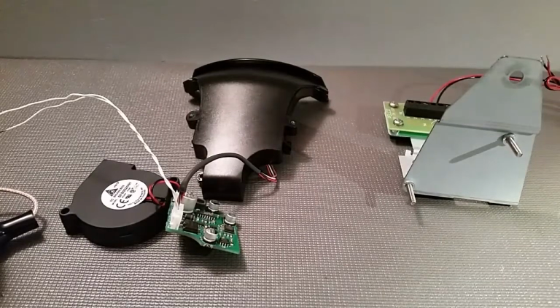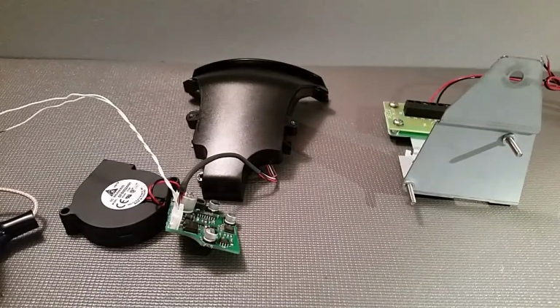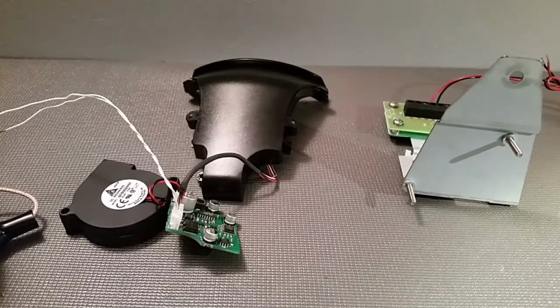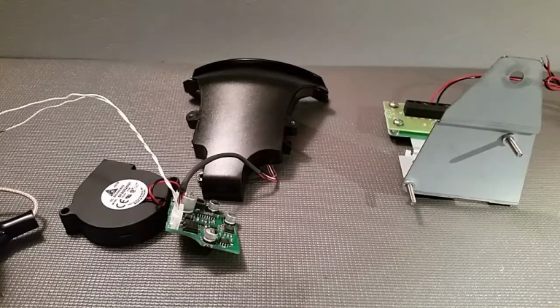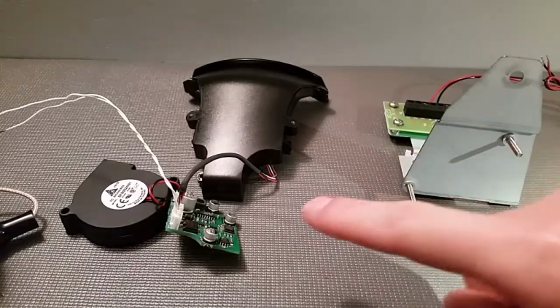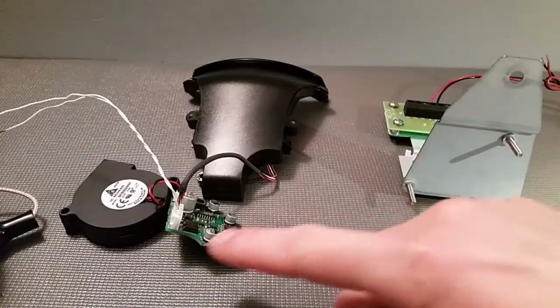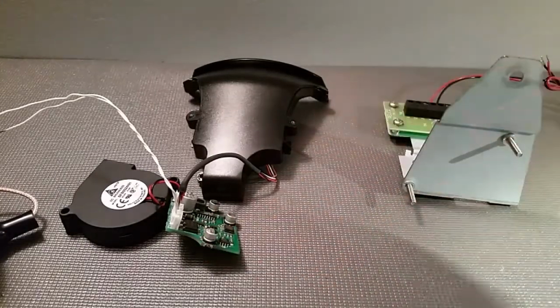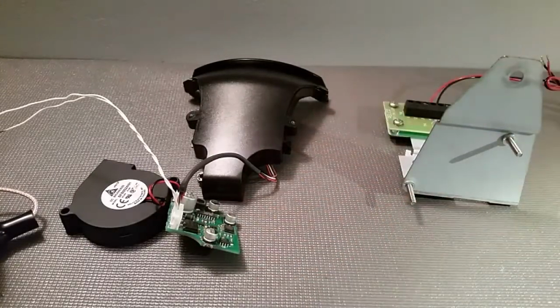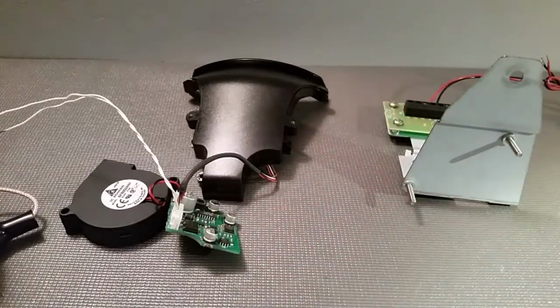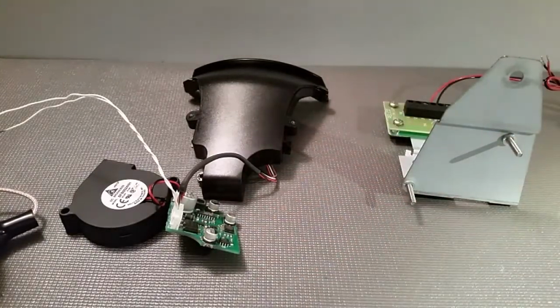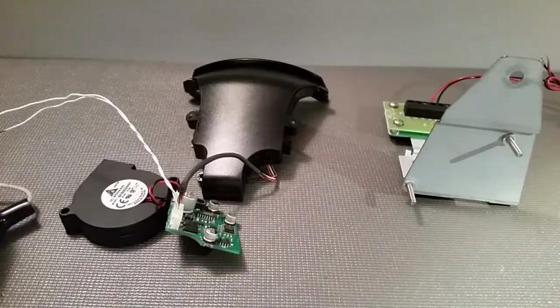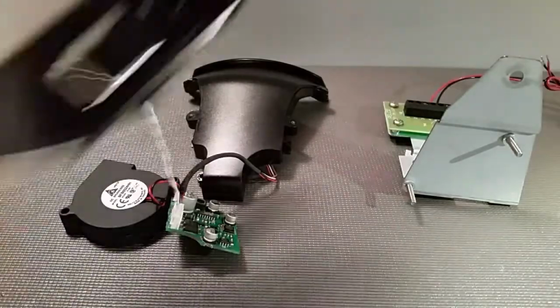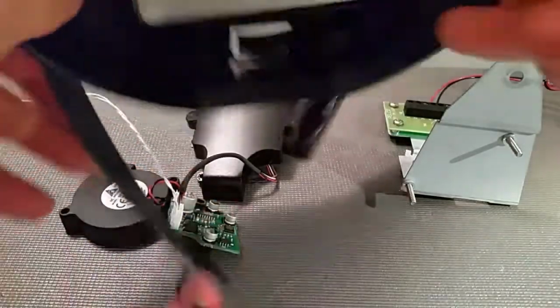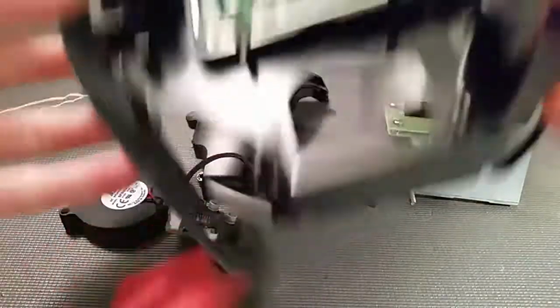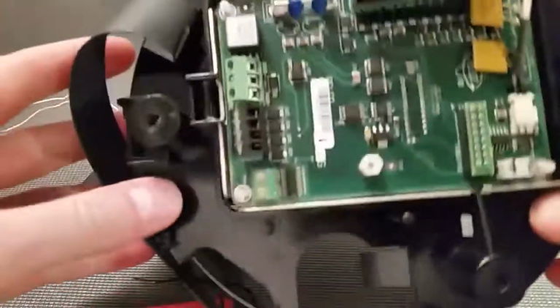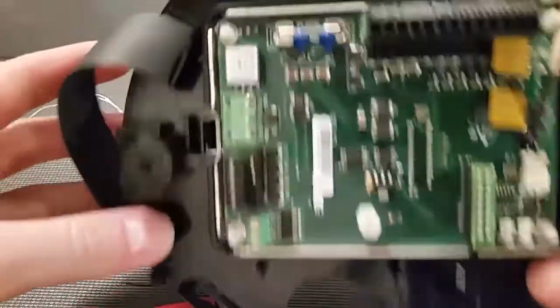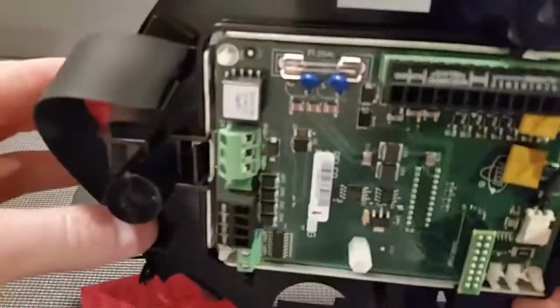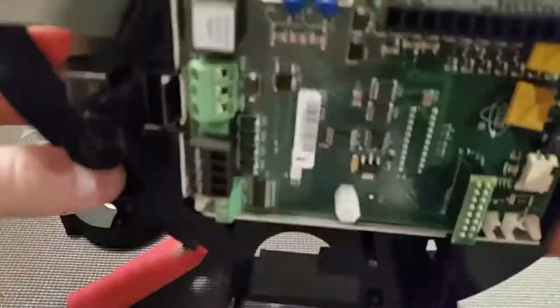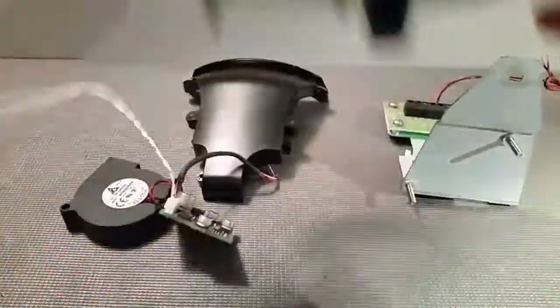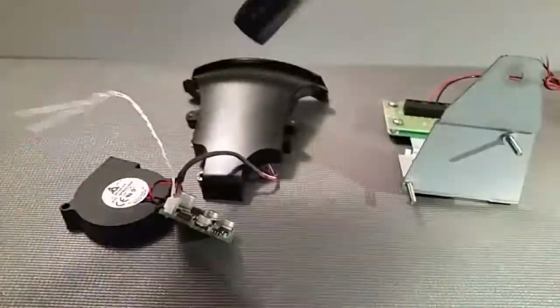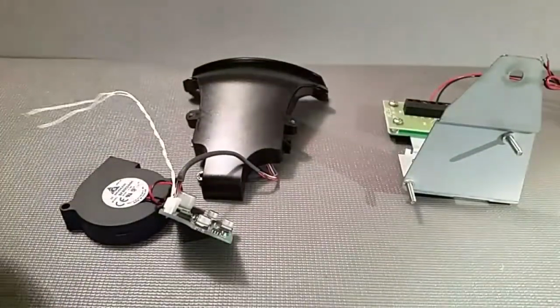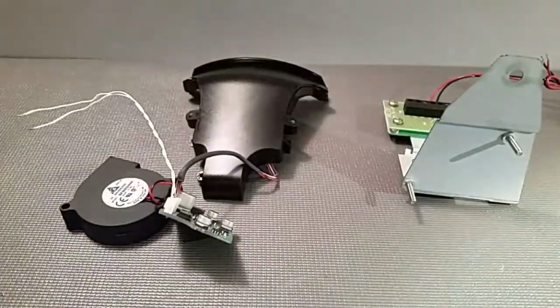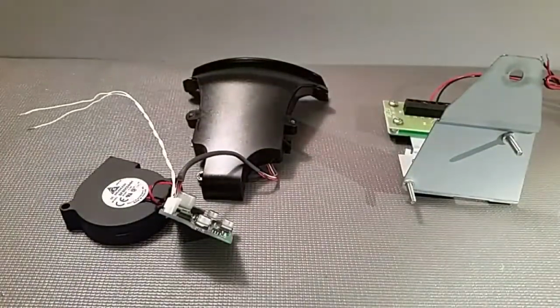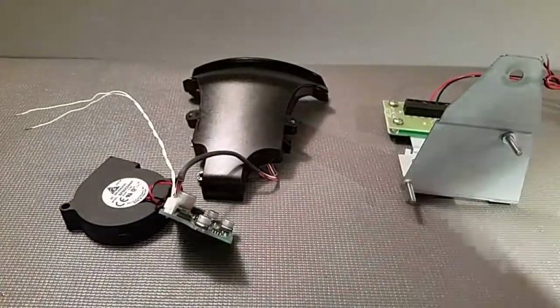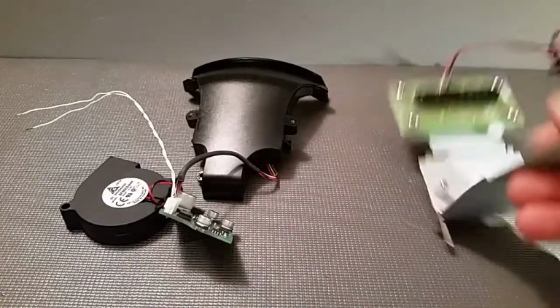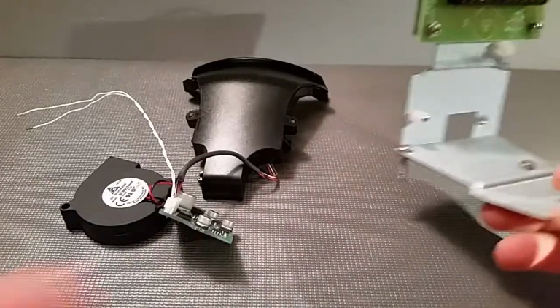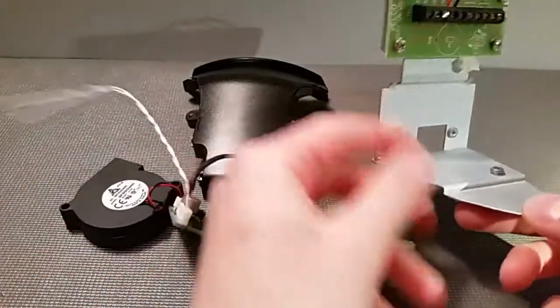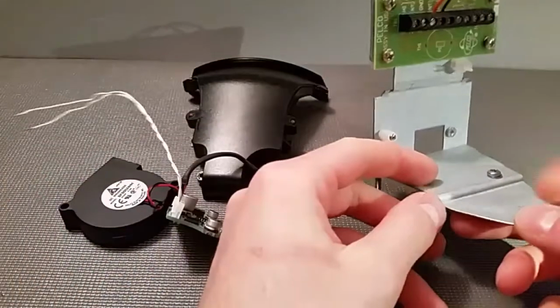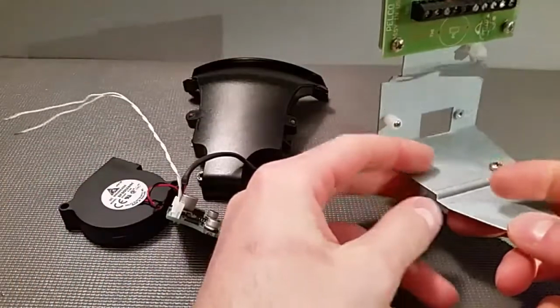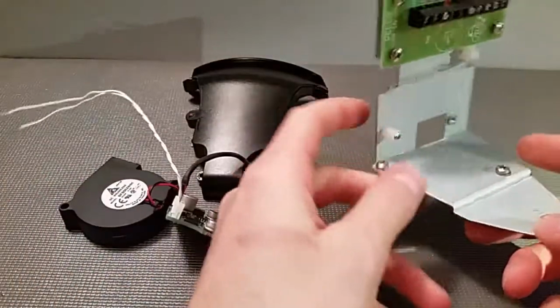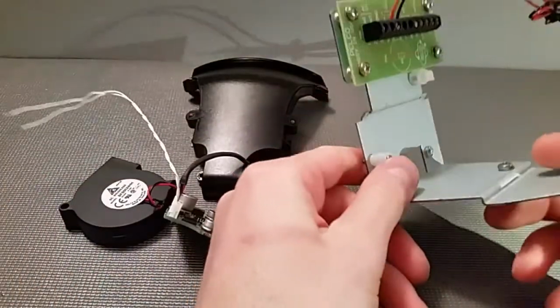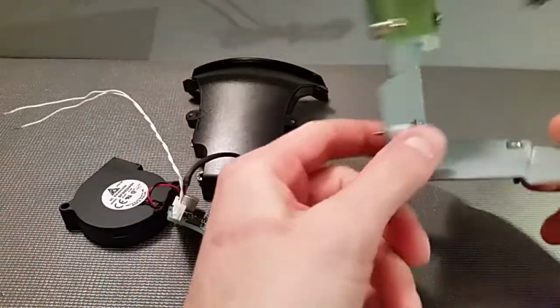What I'm going to show here is adding a heater and blower kit to a Spectra 4 back box that originally did not come with one. For the purposes here, I removed one from a DF5 fixed dome.